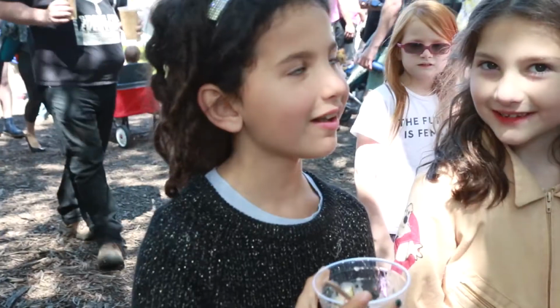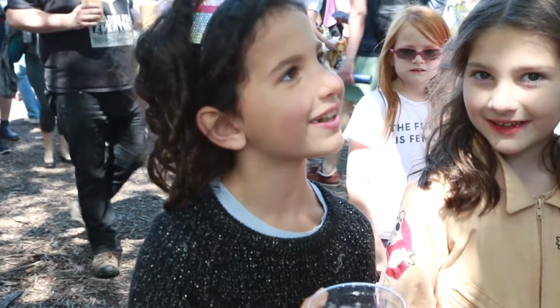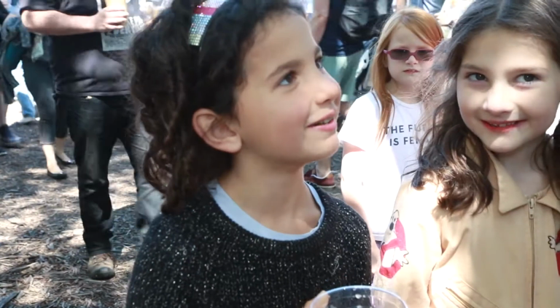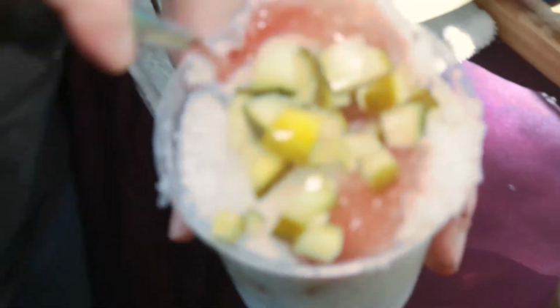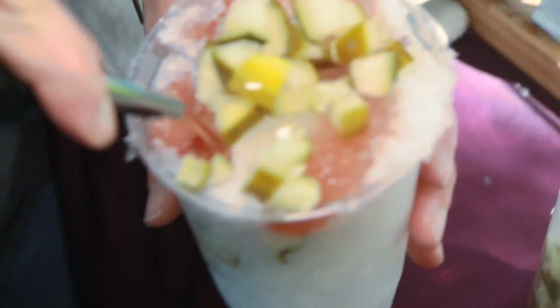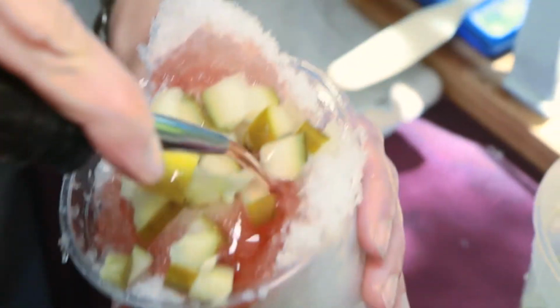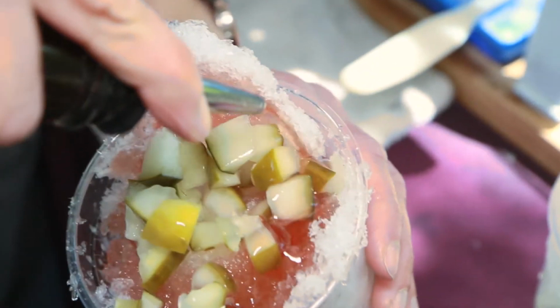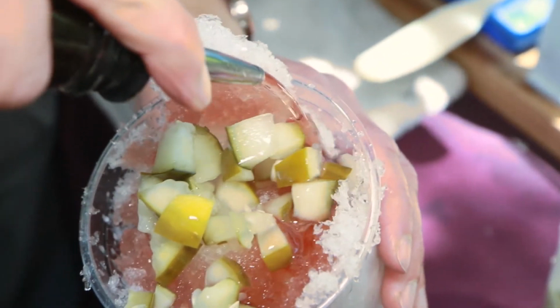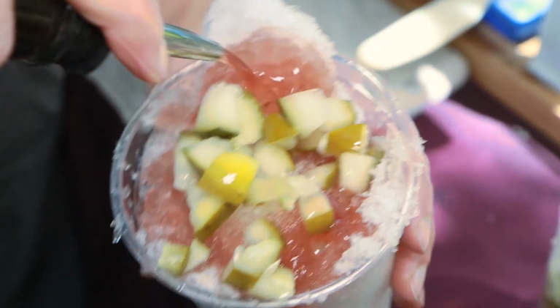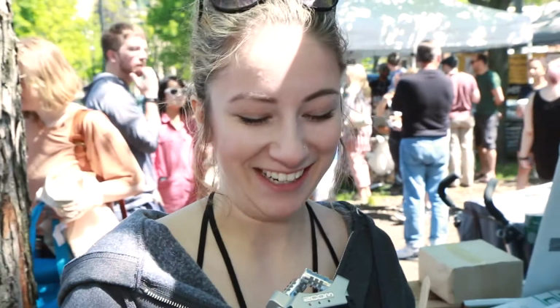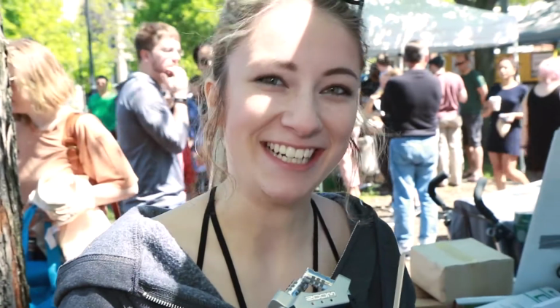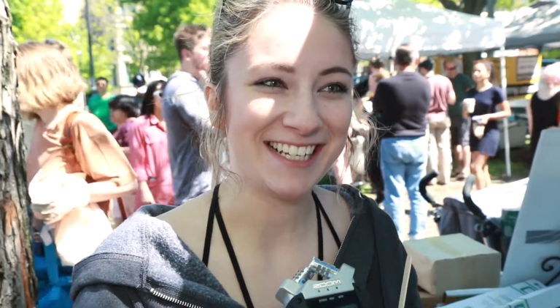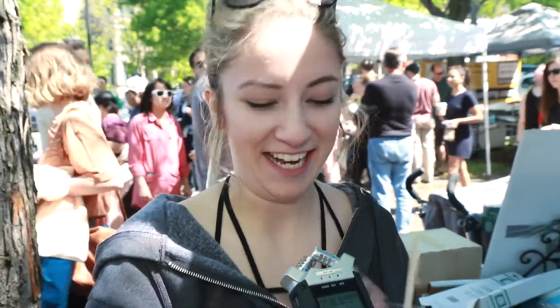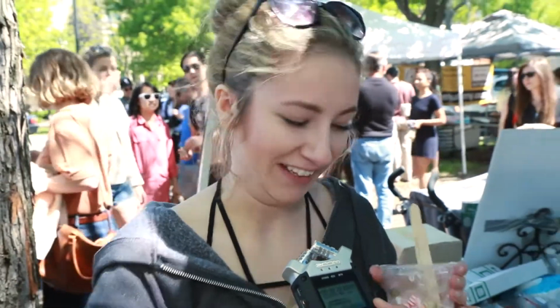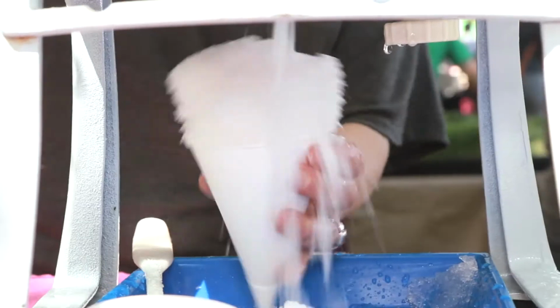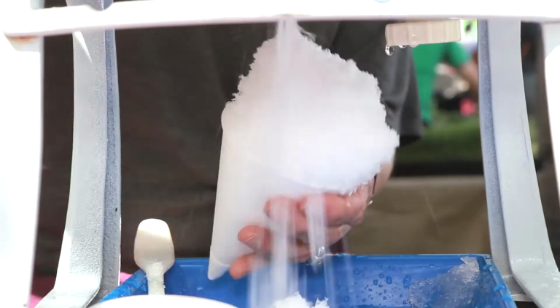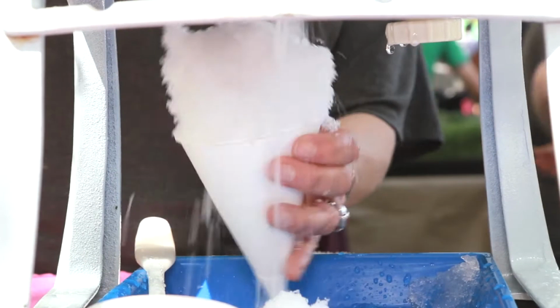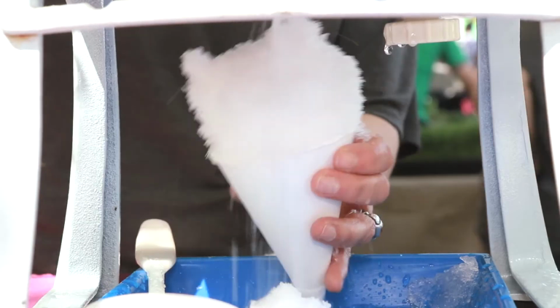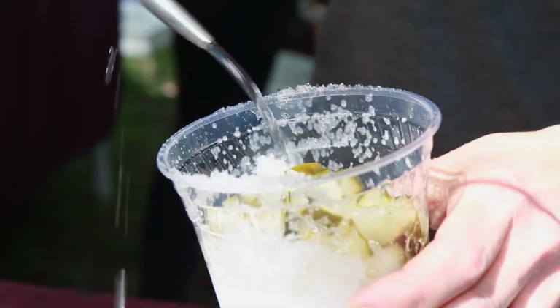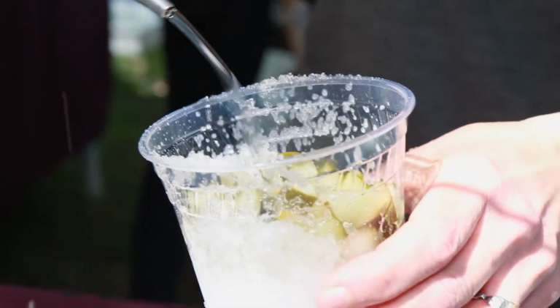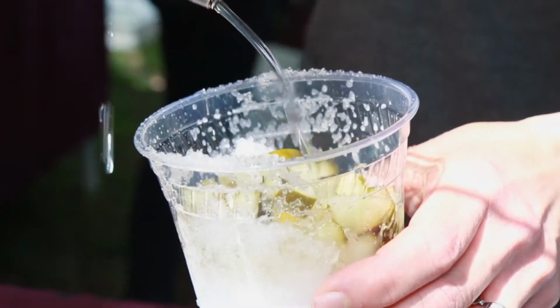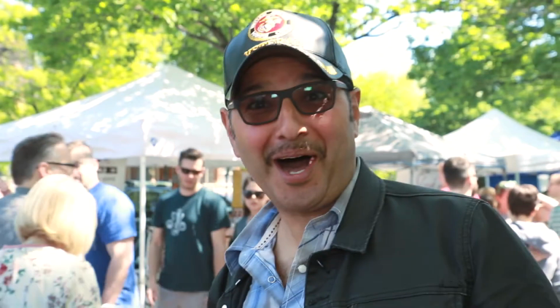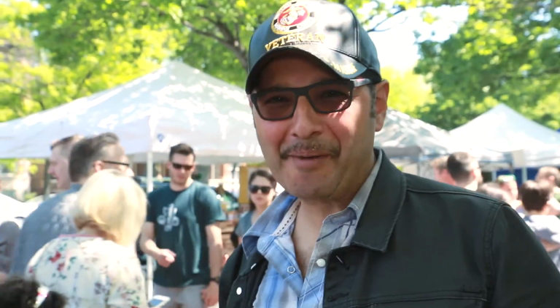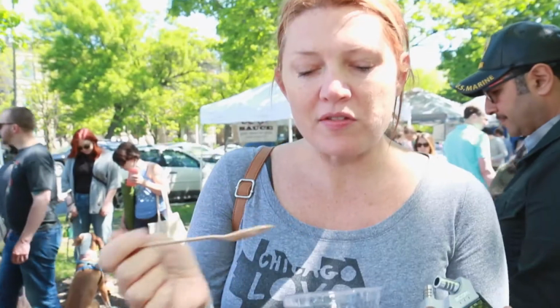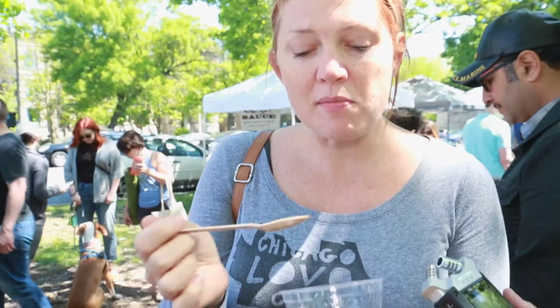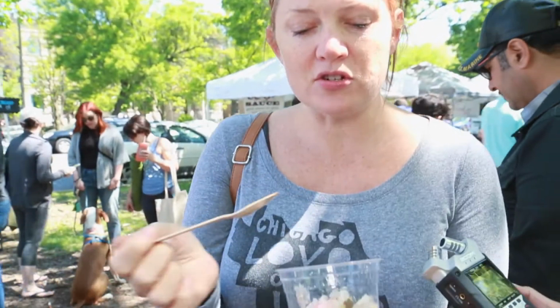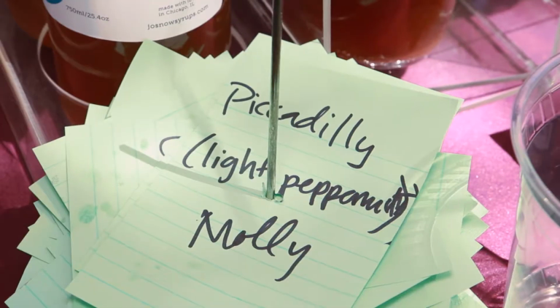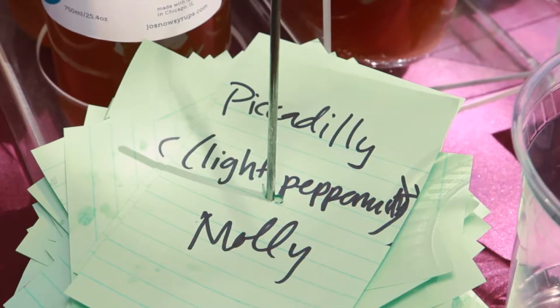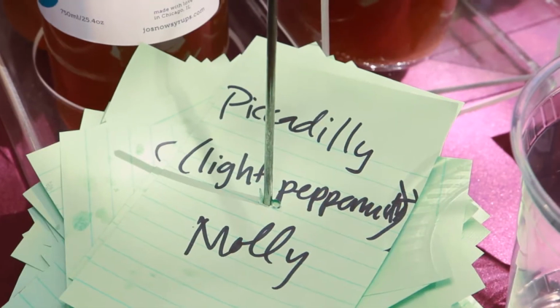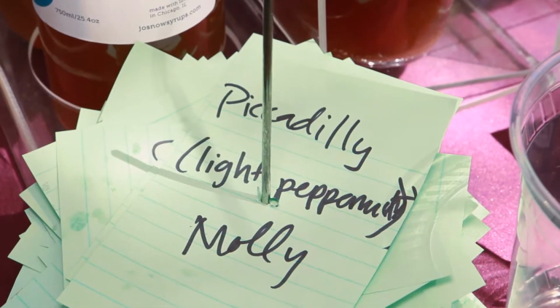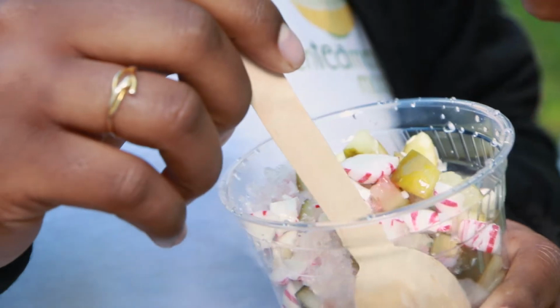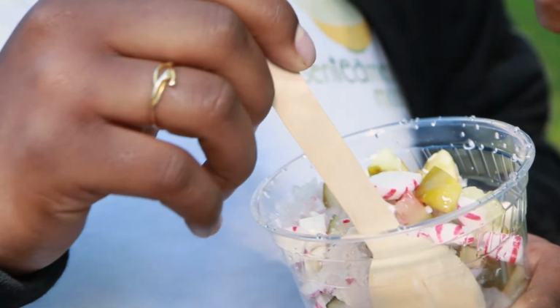I was shocked how good it was. I didn't think it was gonna taste anything like this. It's like a joke in your mouth. Yeah, the combination of the two is surprising — it actually does work.